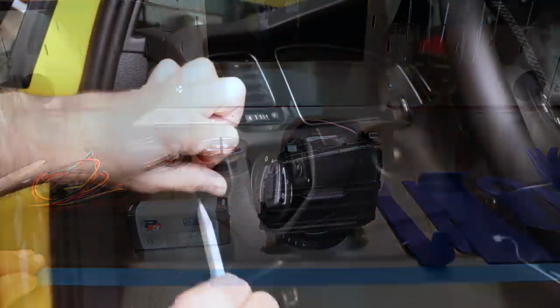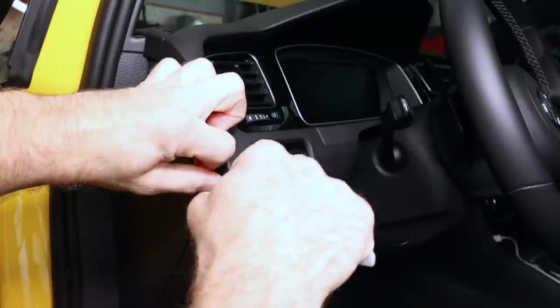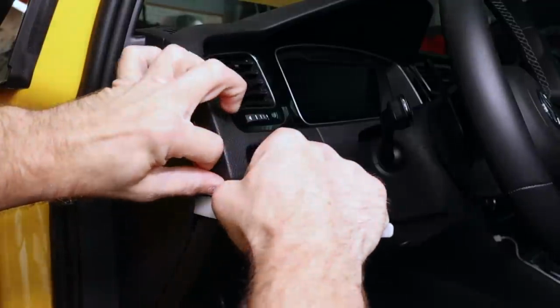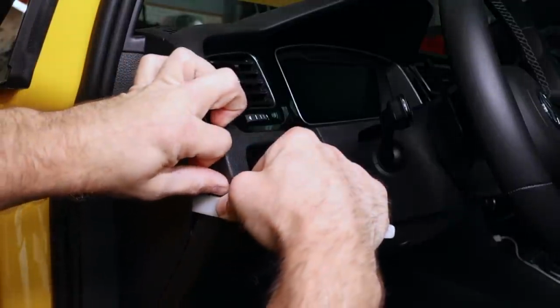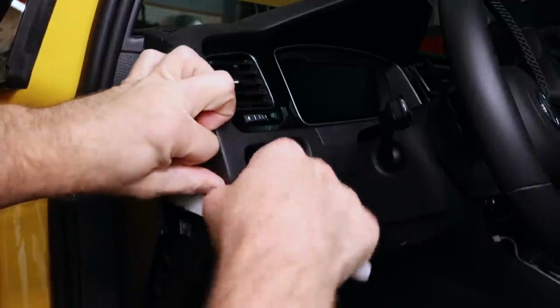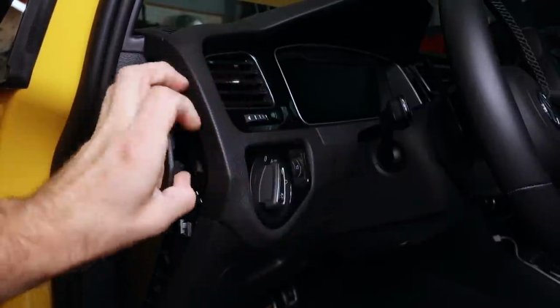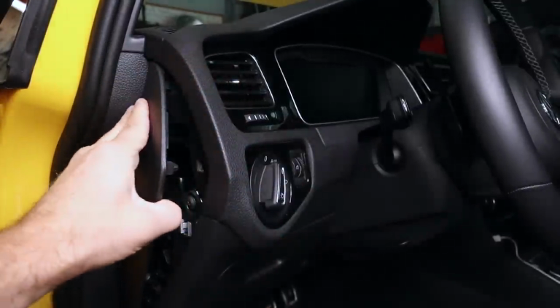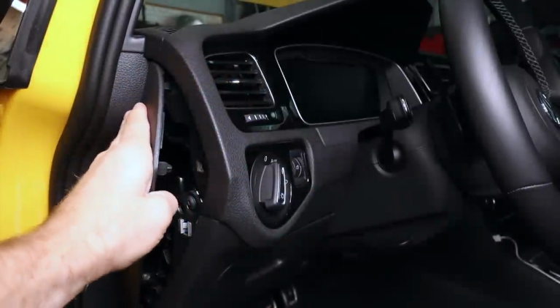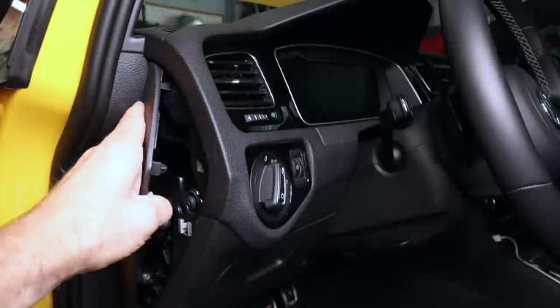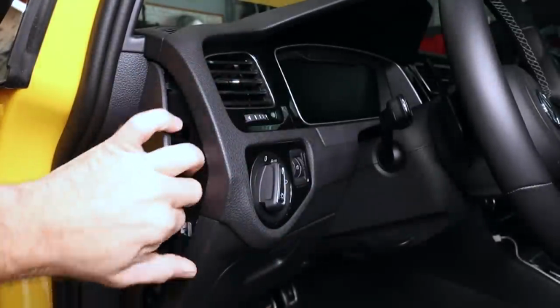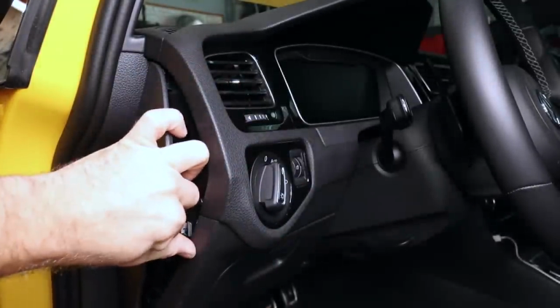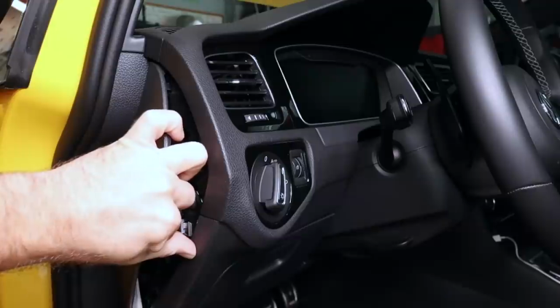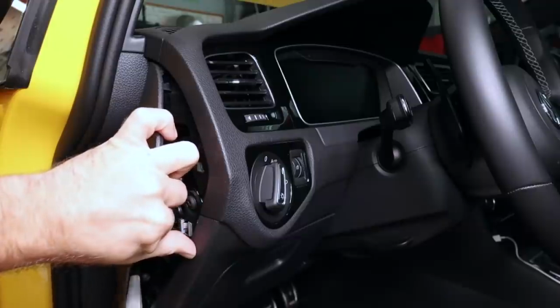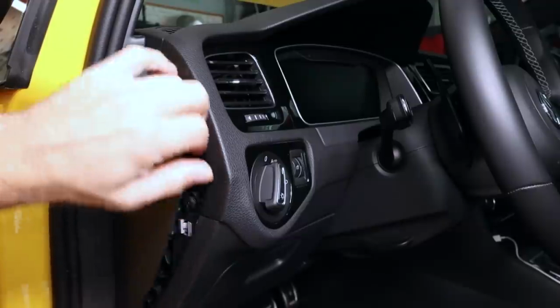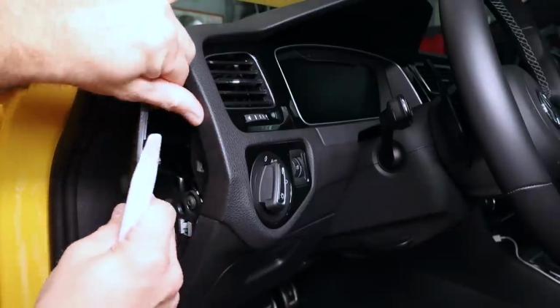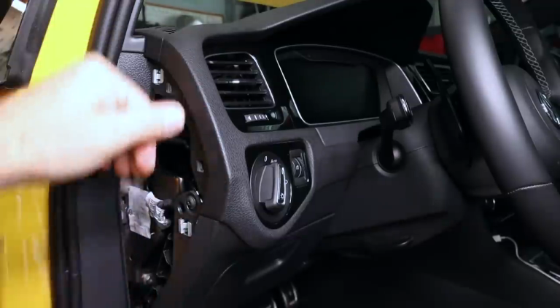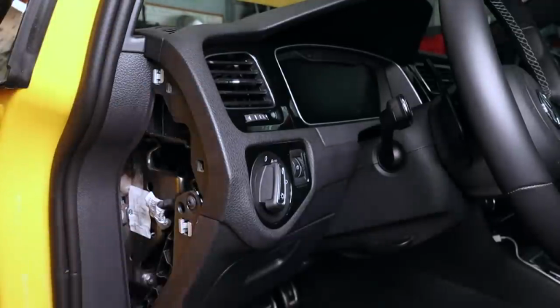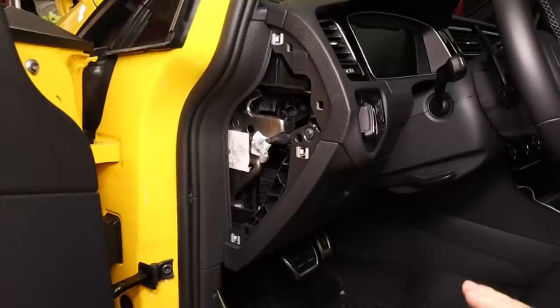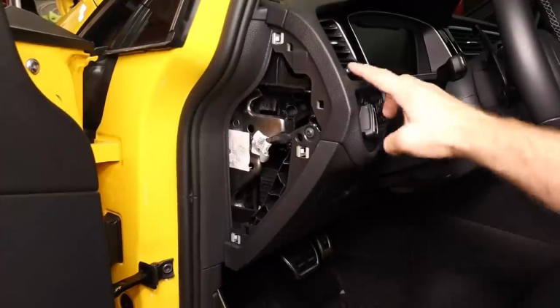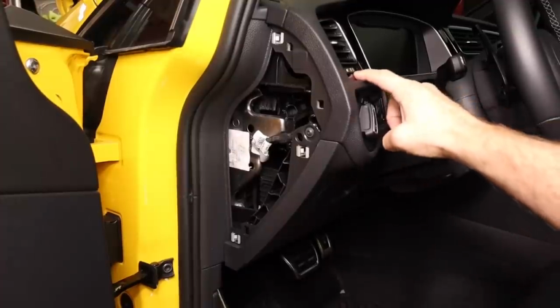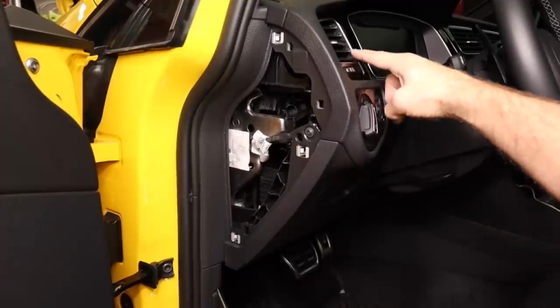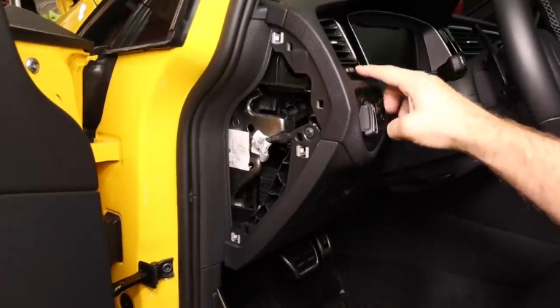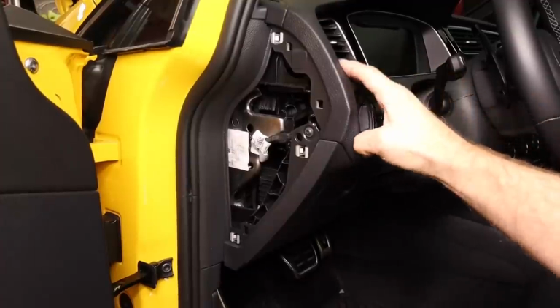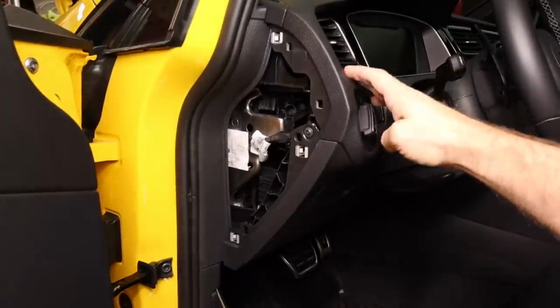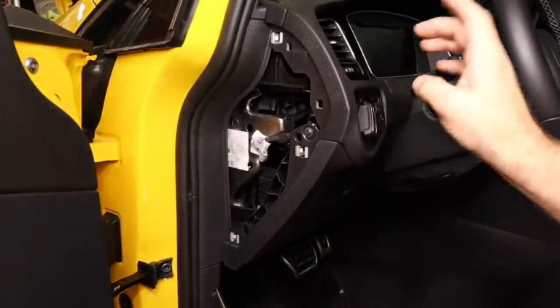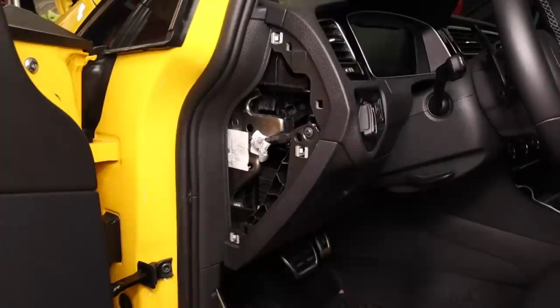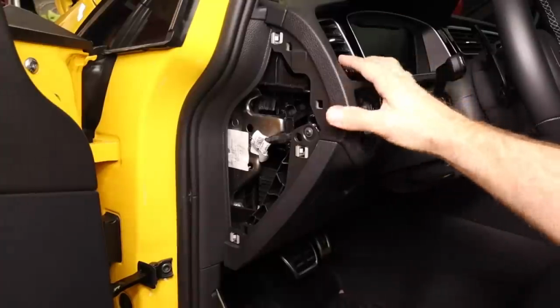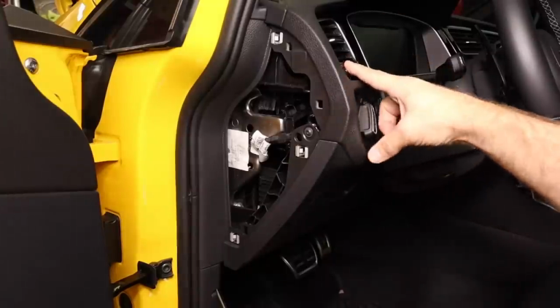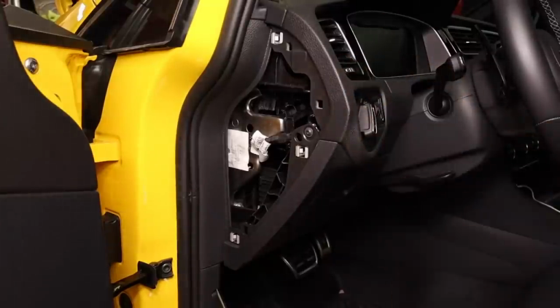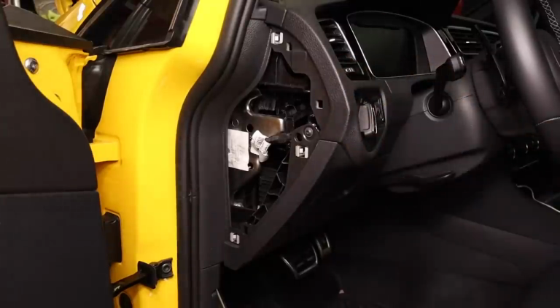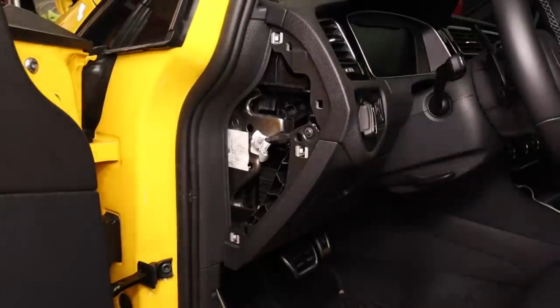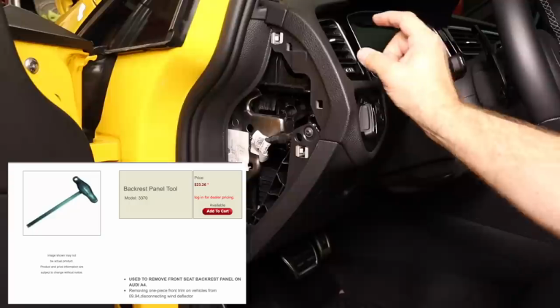We're working on the driver's side. This is where our gauge assembly is actually going to go. Let's remove this side panel first — that should come off pretty easily. Next, we're going to pull the cover off of our vent right here. There is technically a special tool to remove this, which is a long, thin piece of metal with a hook on the end of it. We're going to try and do it a little bit differently.